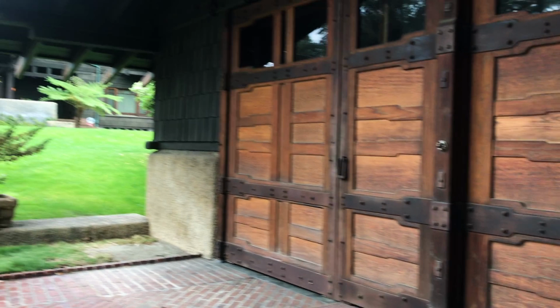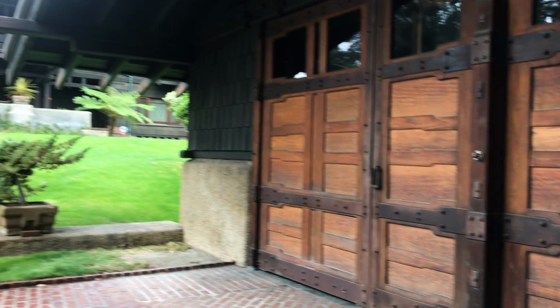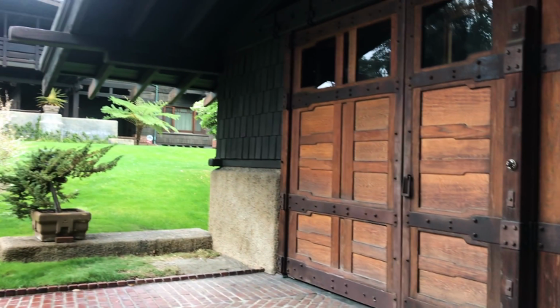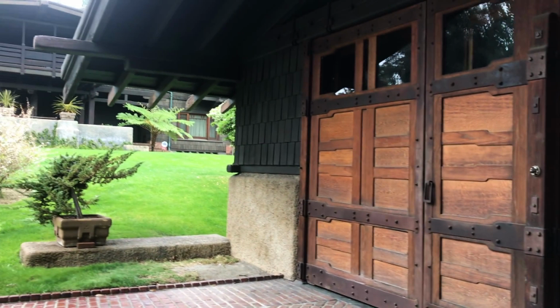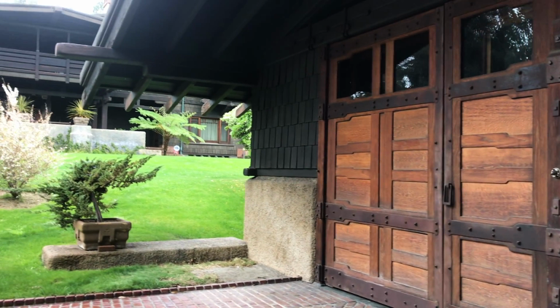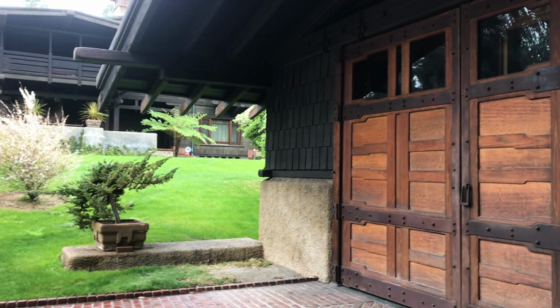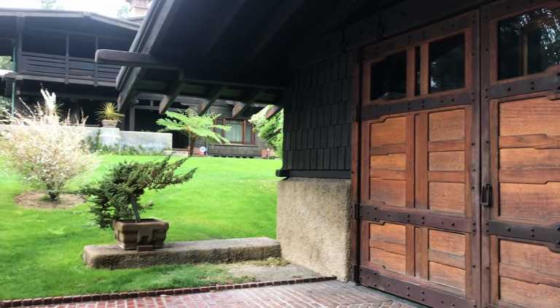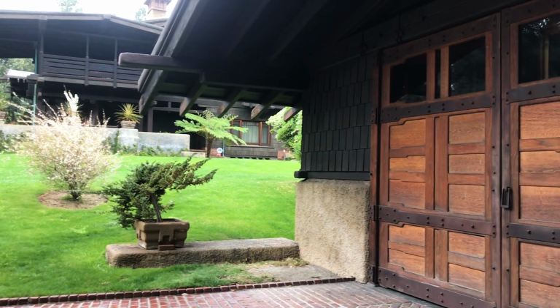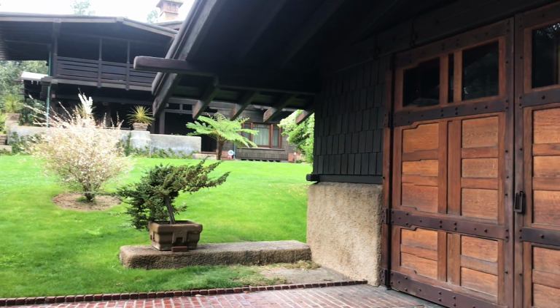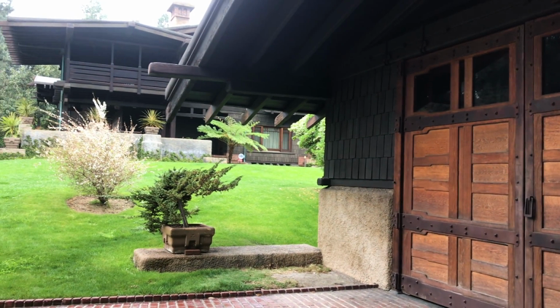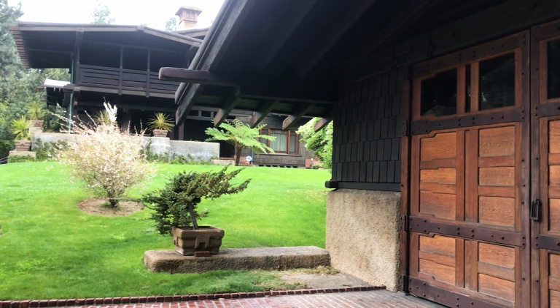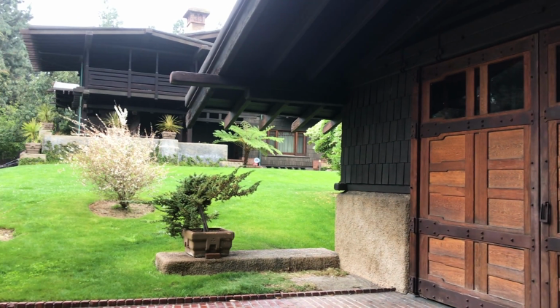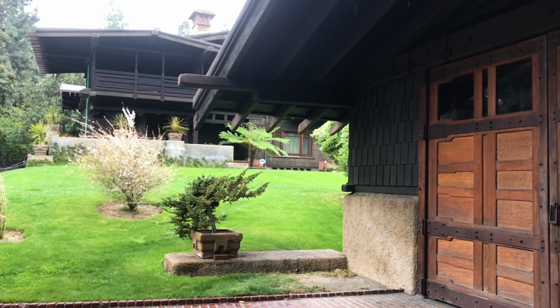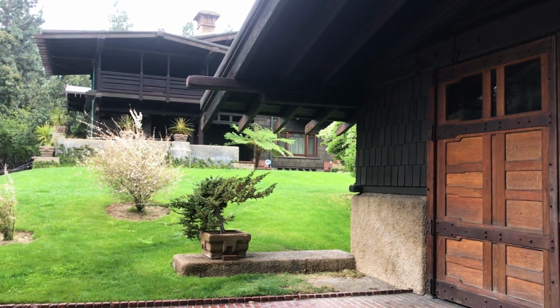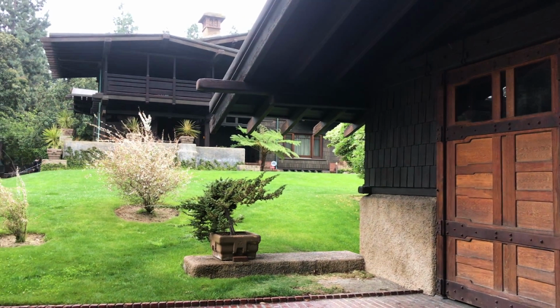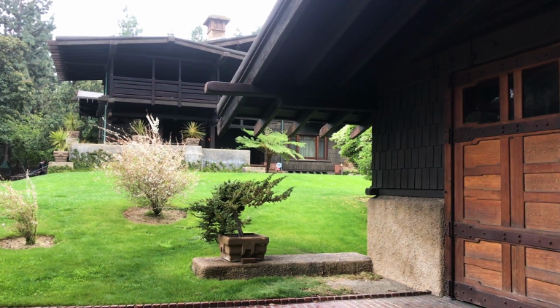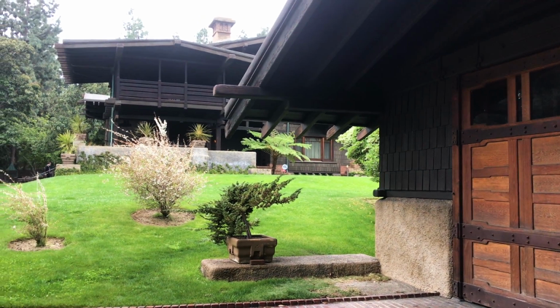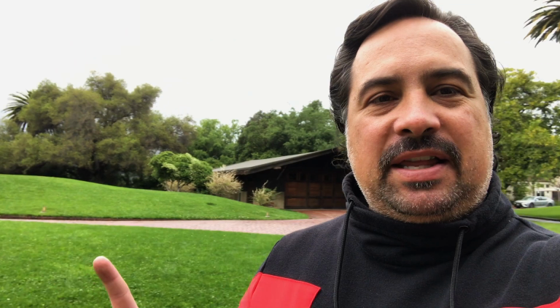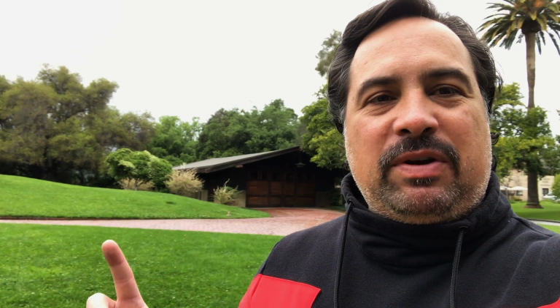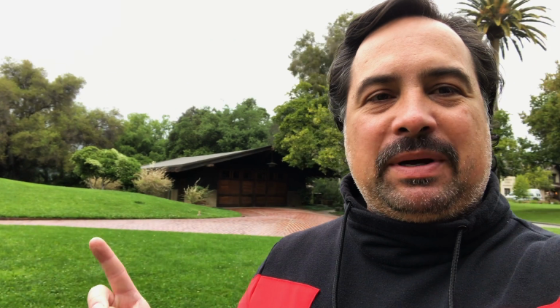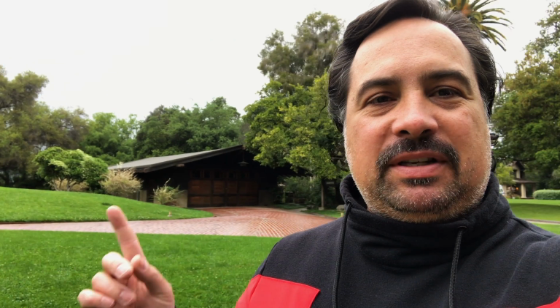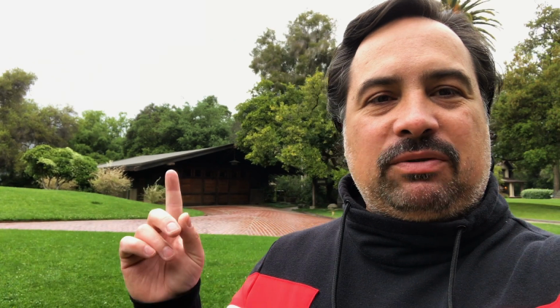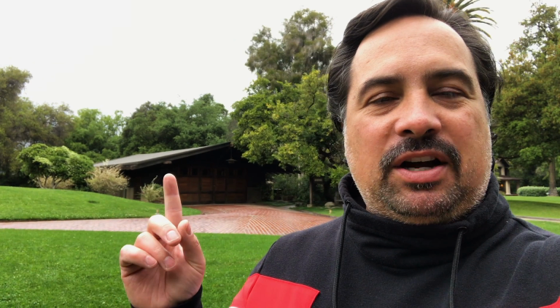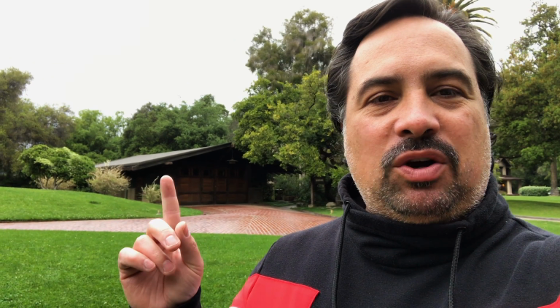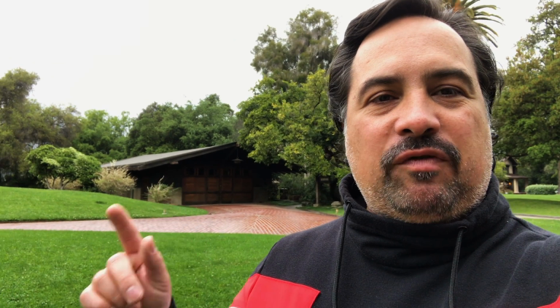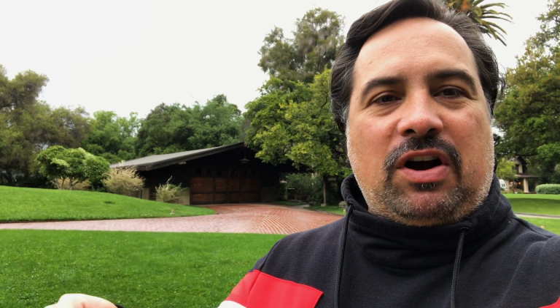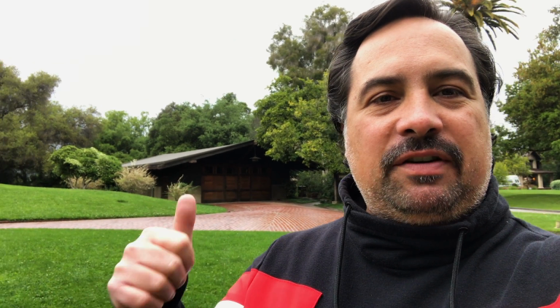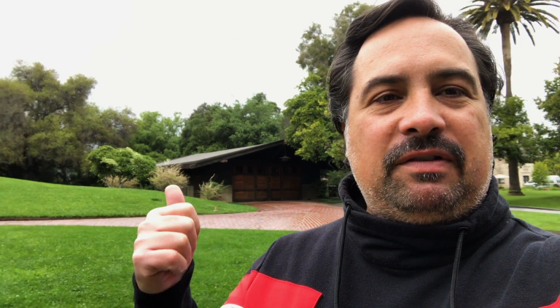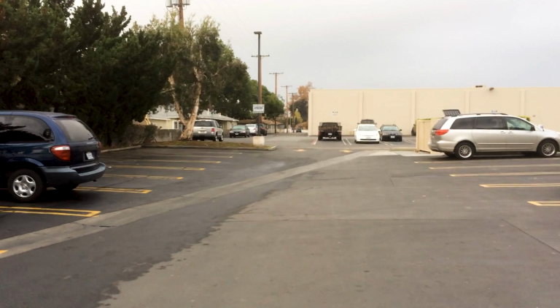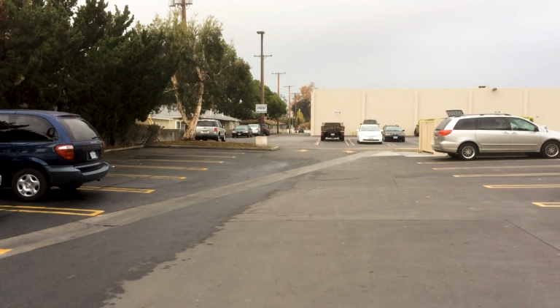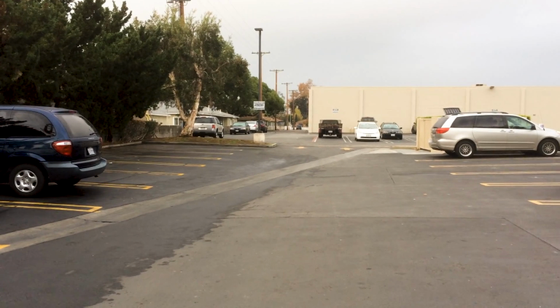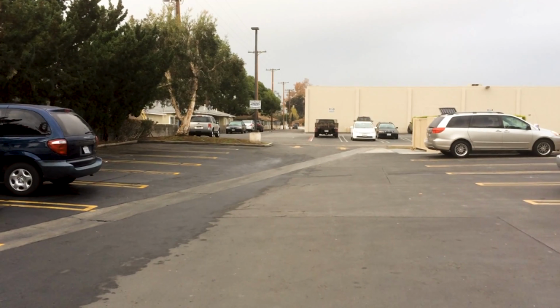For the 1985 version of this location, they rebuilt this garage over on Victory Boulevard.